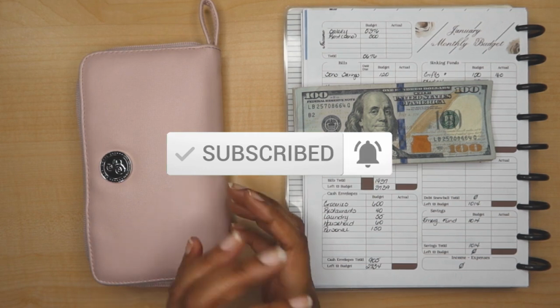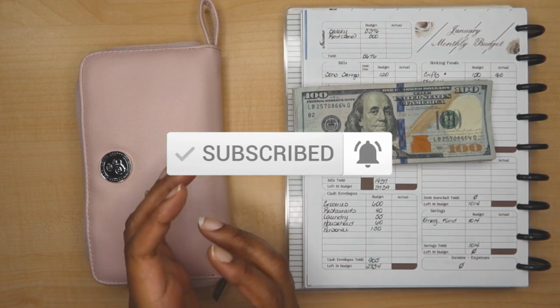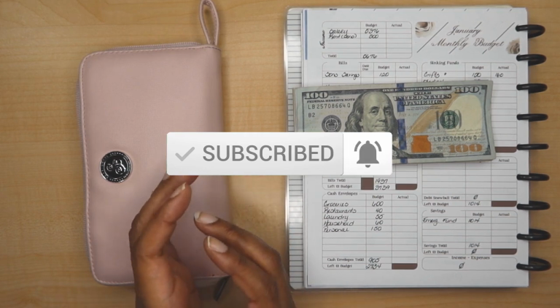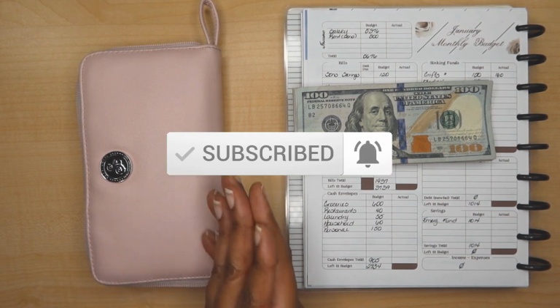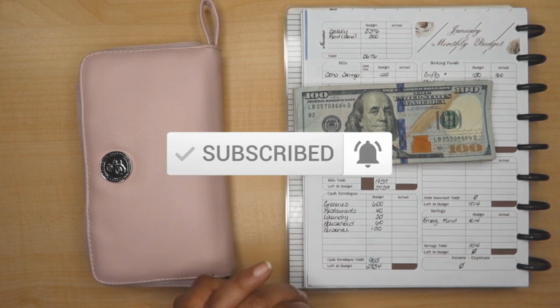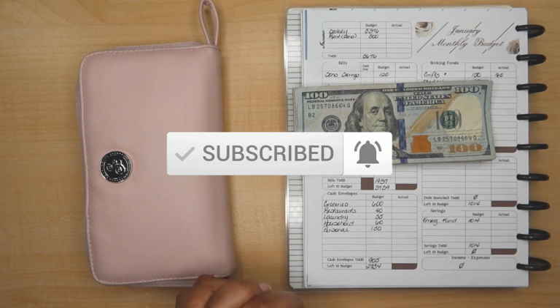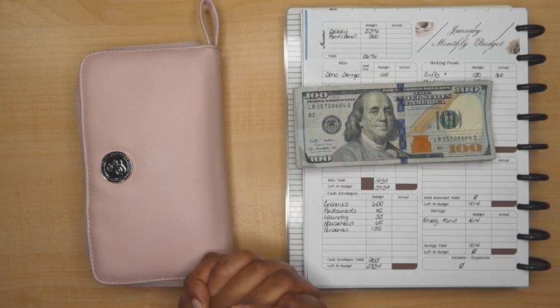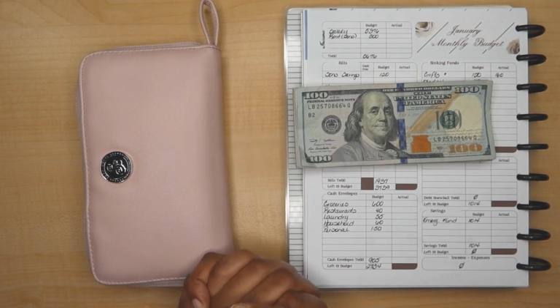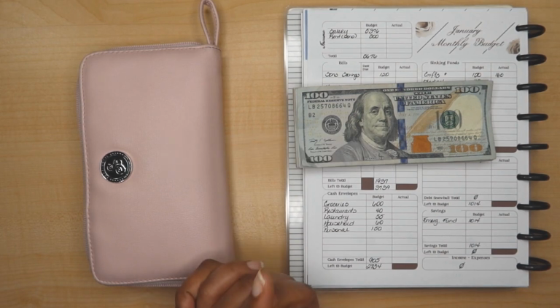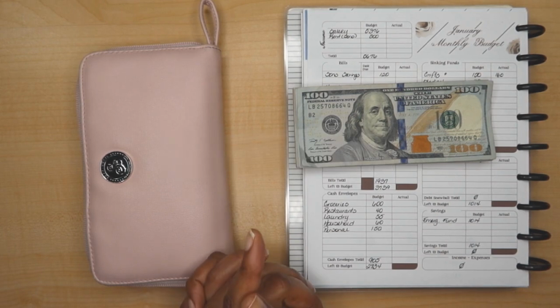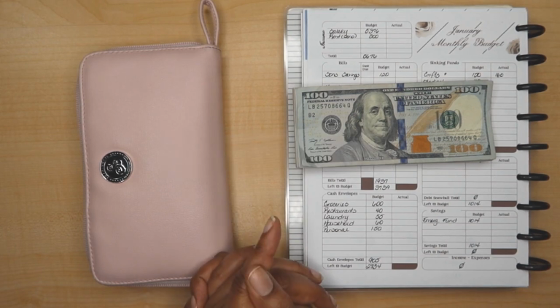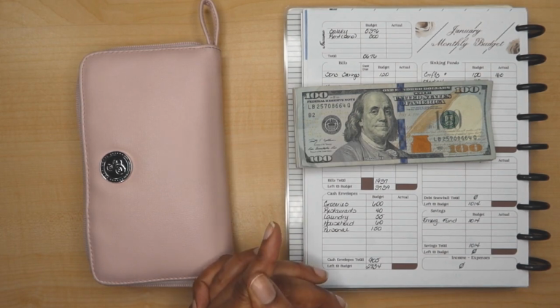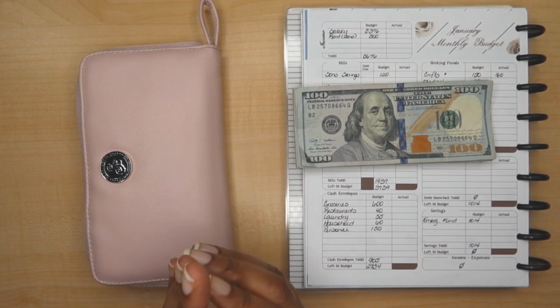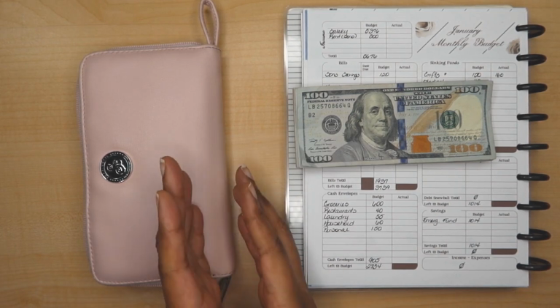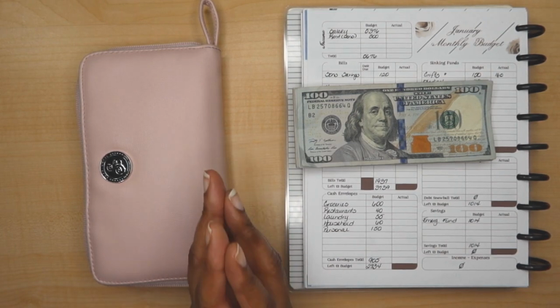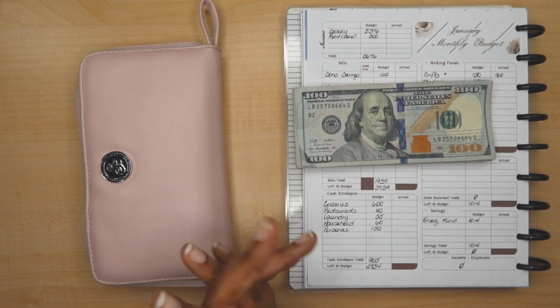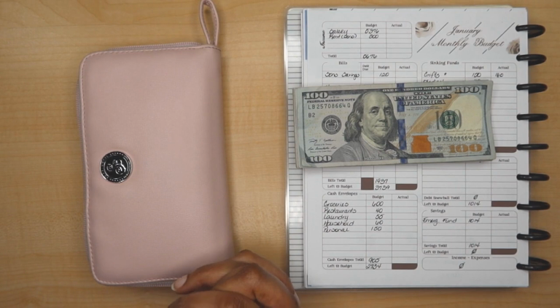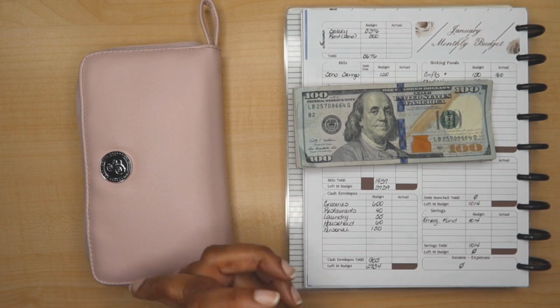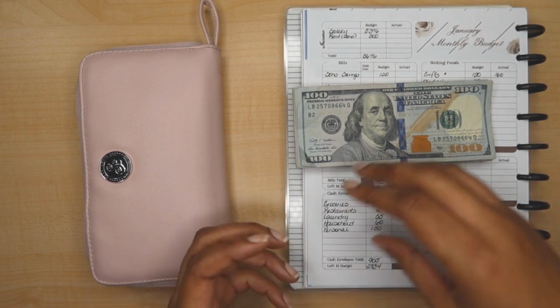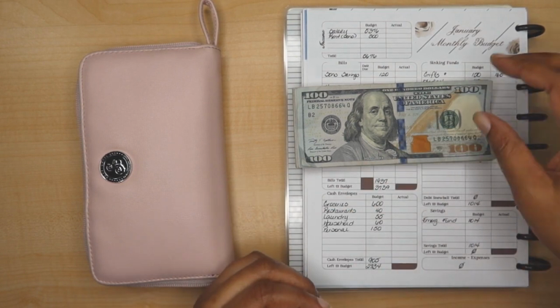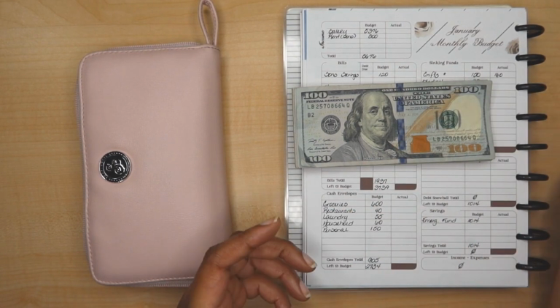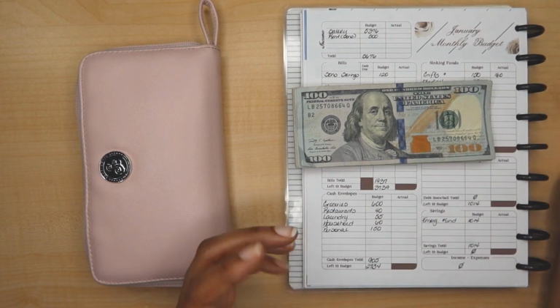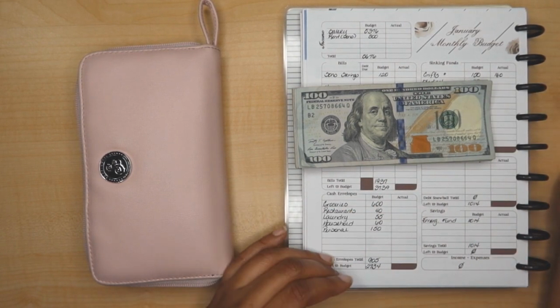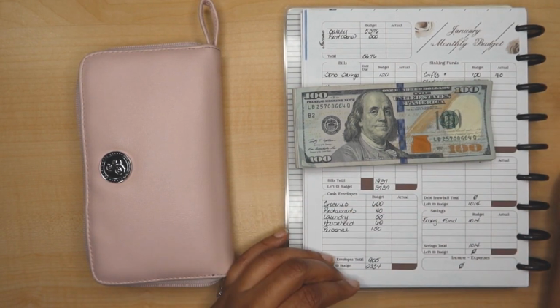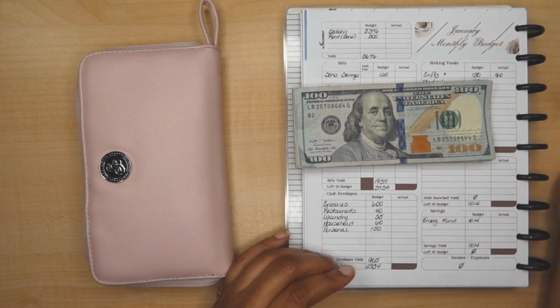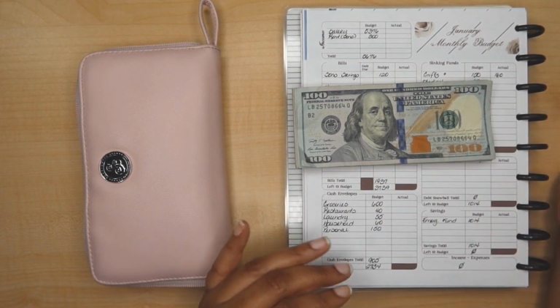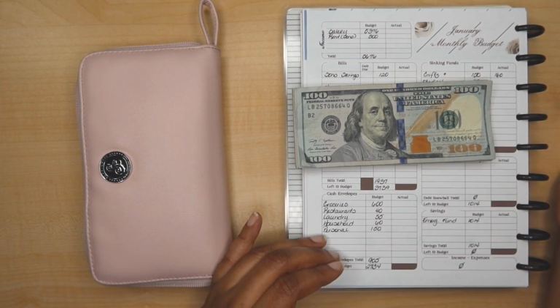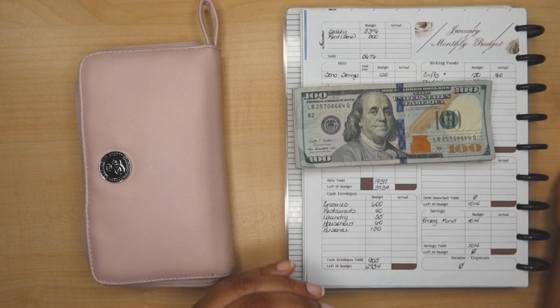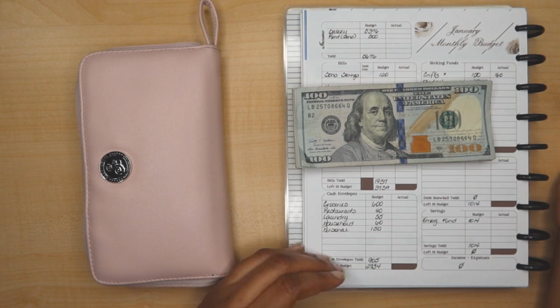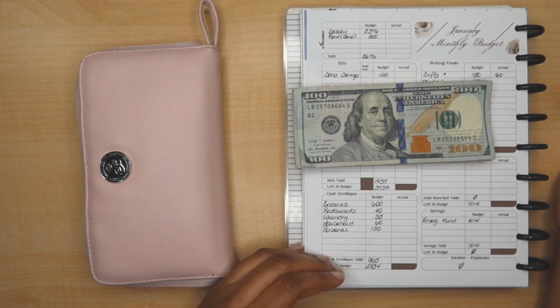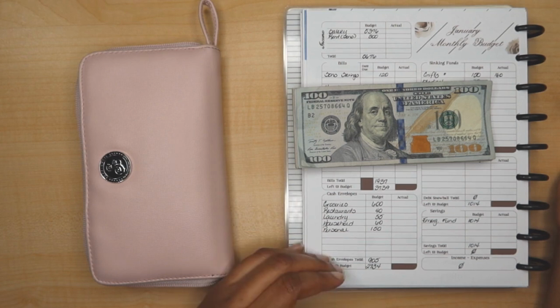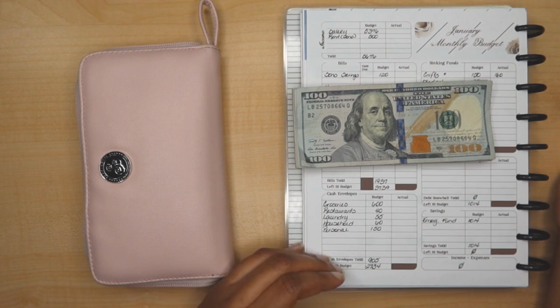If this is your first time seeing me do a cash envelope stuffing, I only stuff my cash envelopes once a month. It's just something that has worked out for me and I typically do it at my very first paycheck of the month.